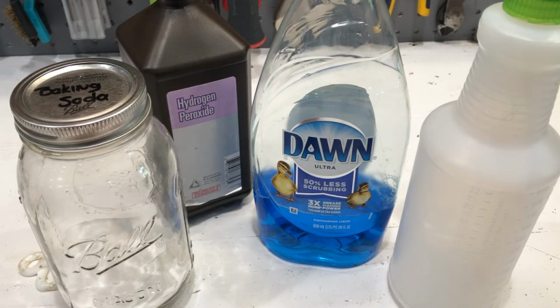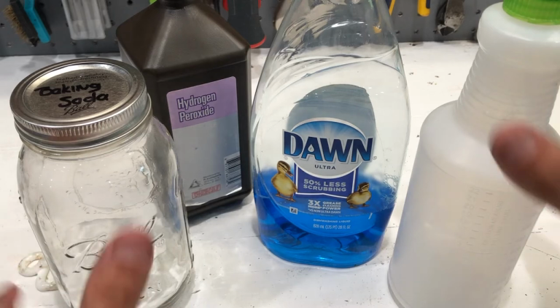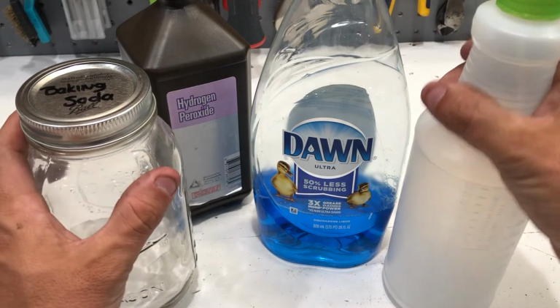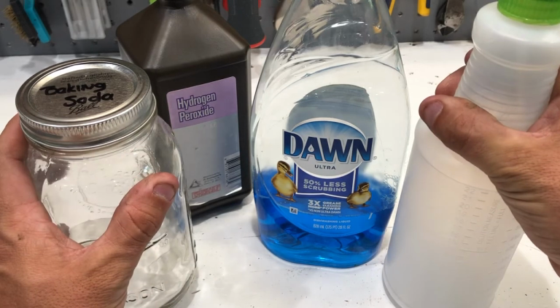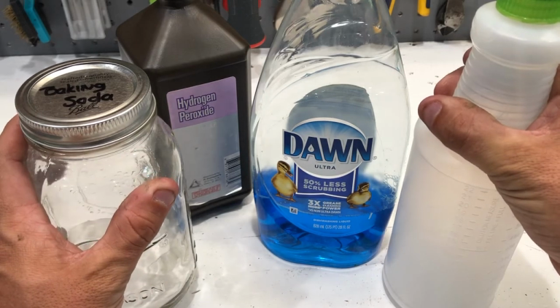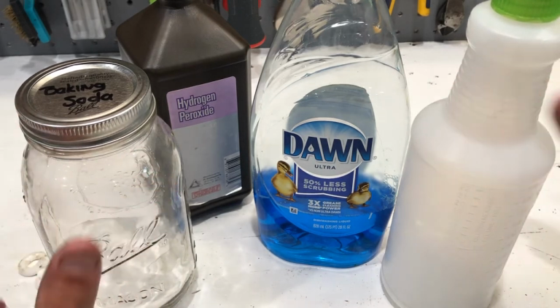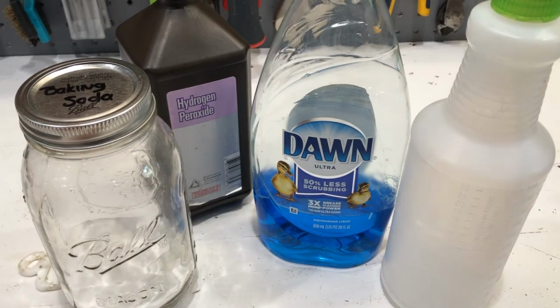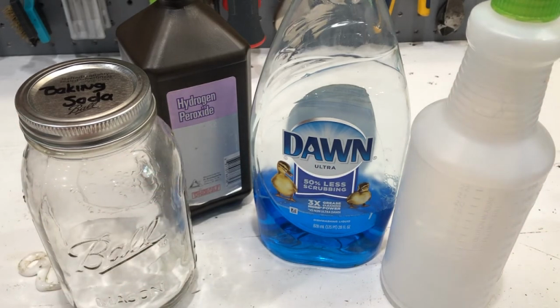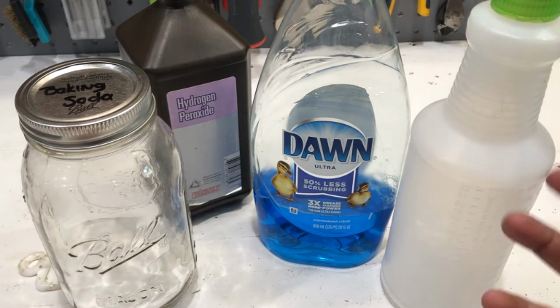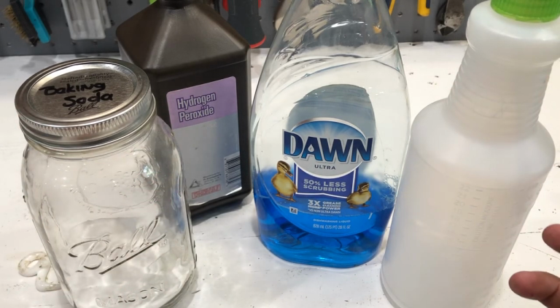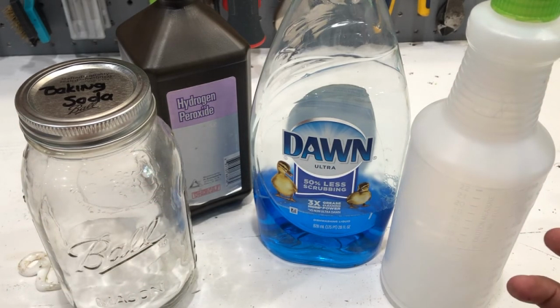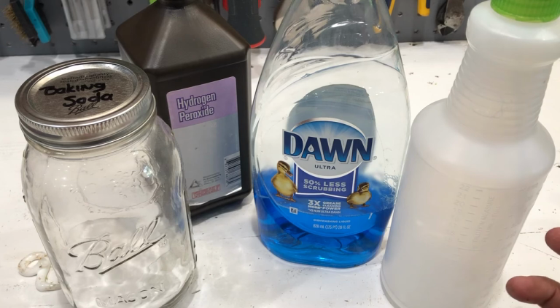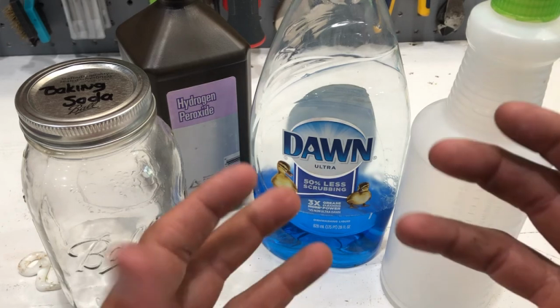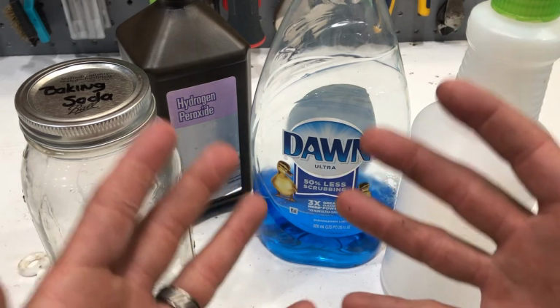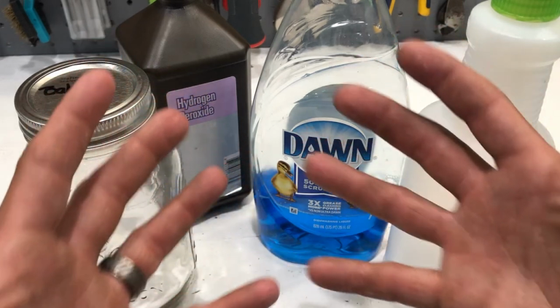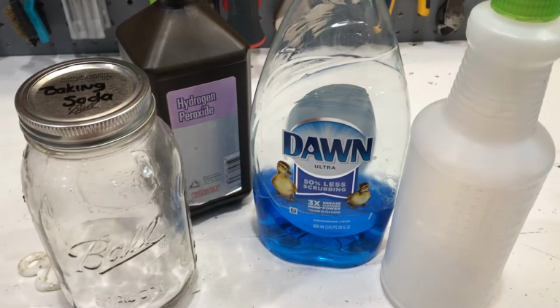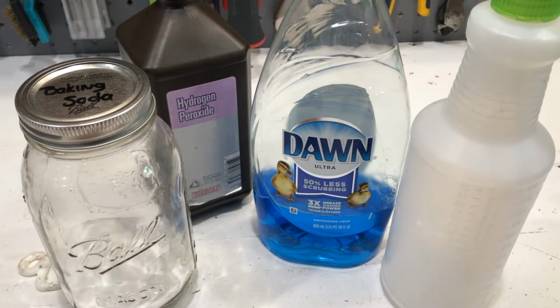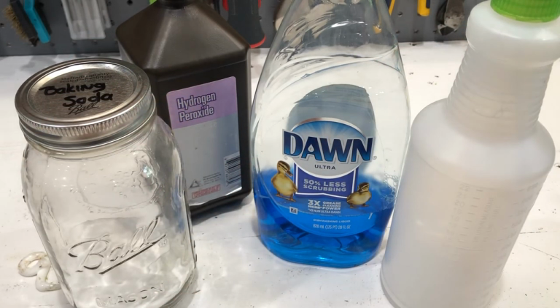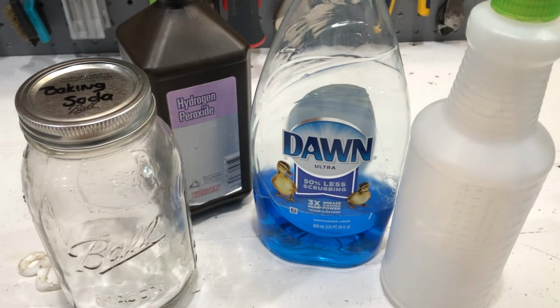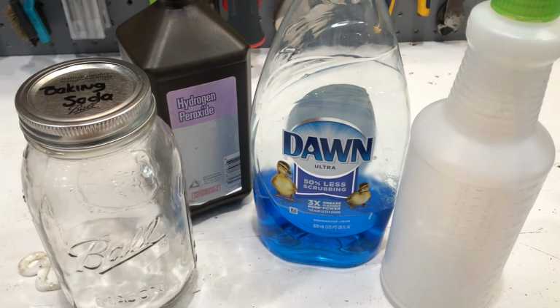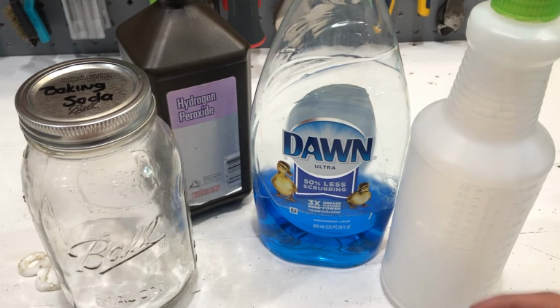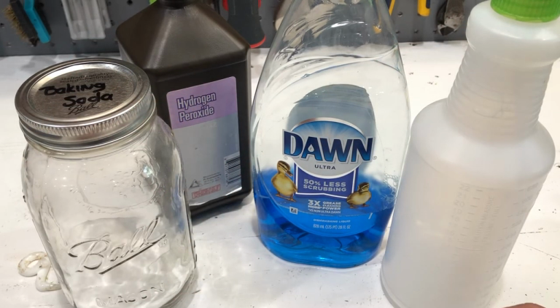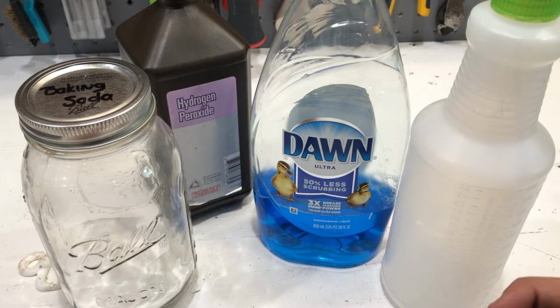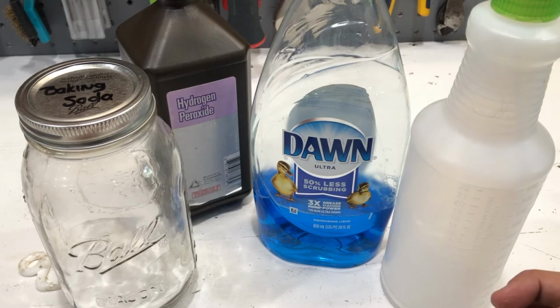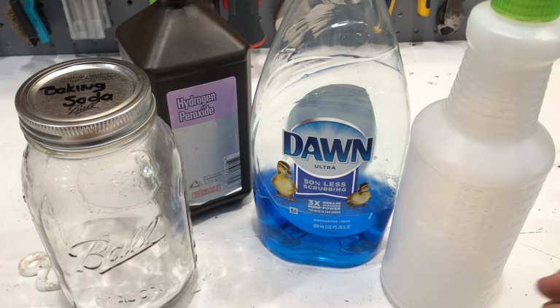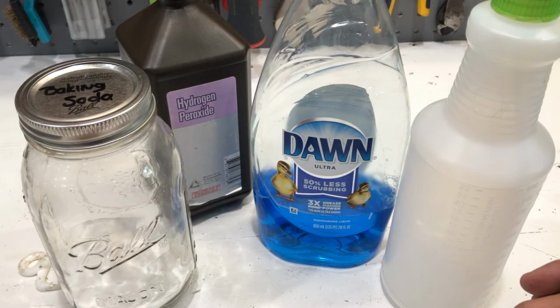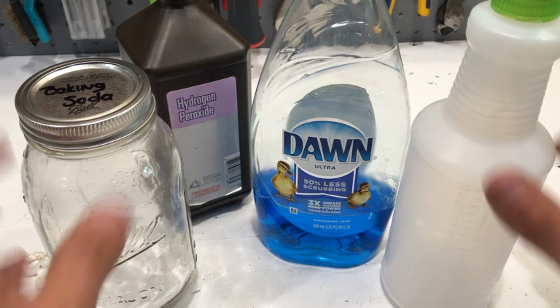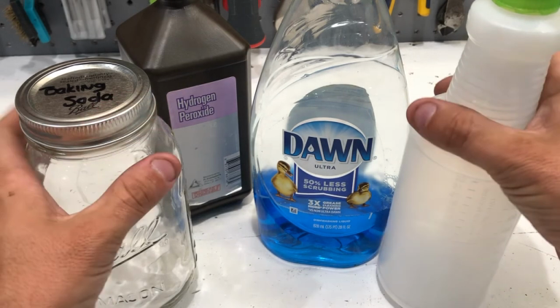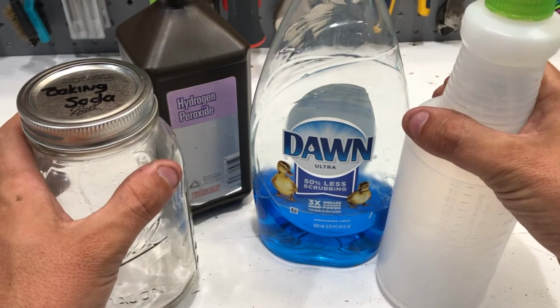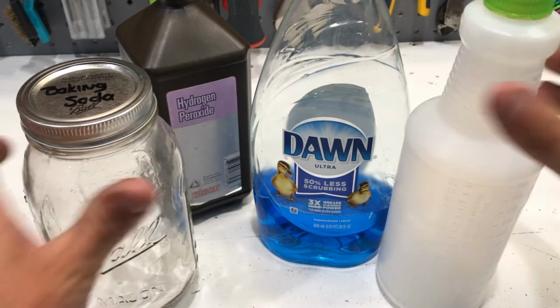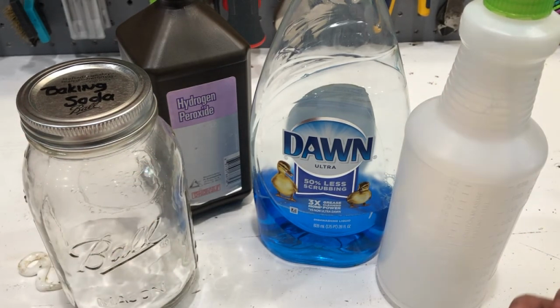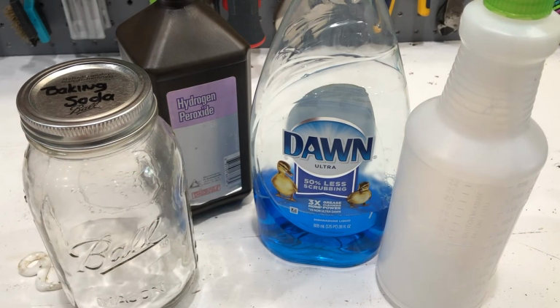After you've waited the 15 minutes, go ahead and spray them off with water. Put rubber gloves on and start to lather them up and spray them off. You can repeat this process if you think they still stink.